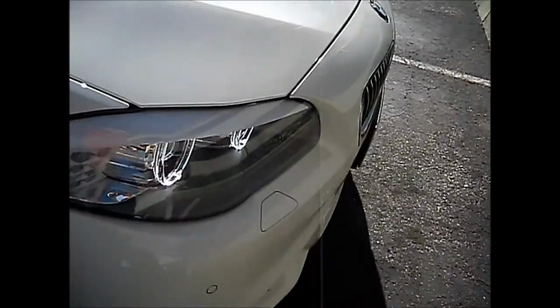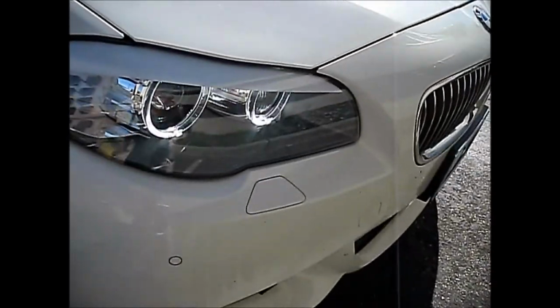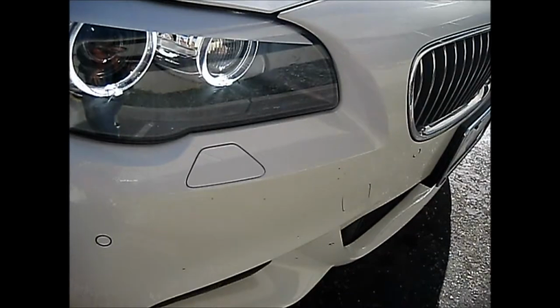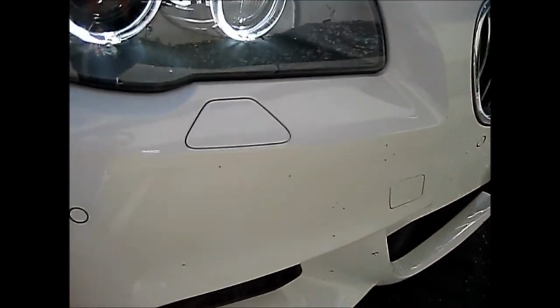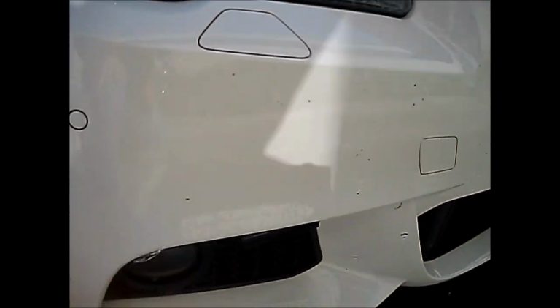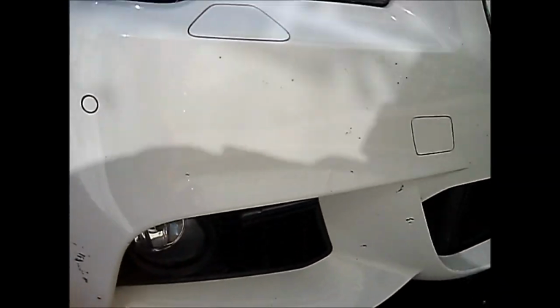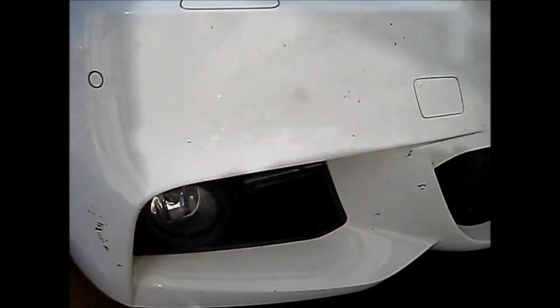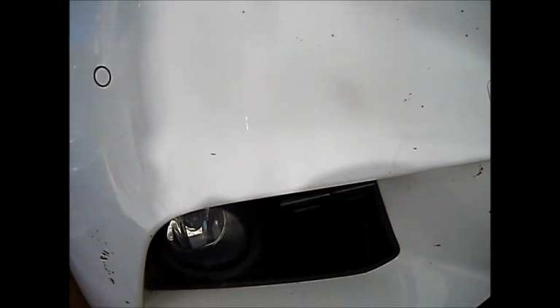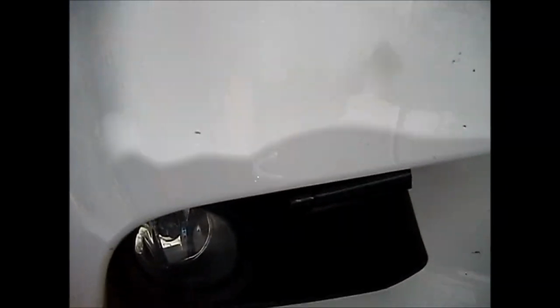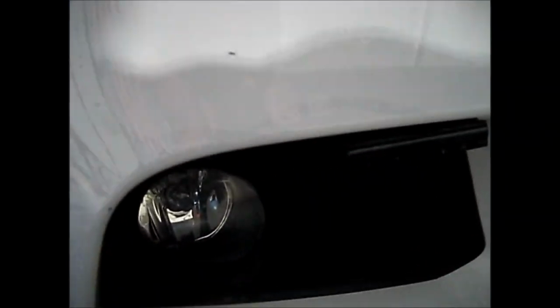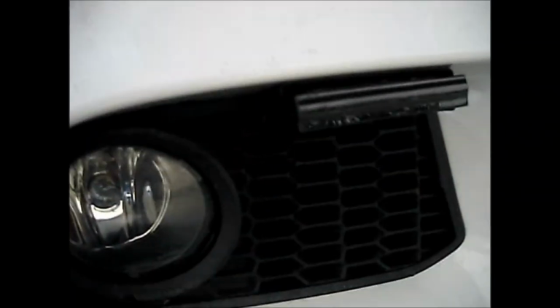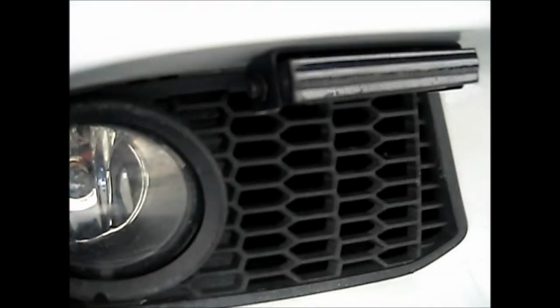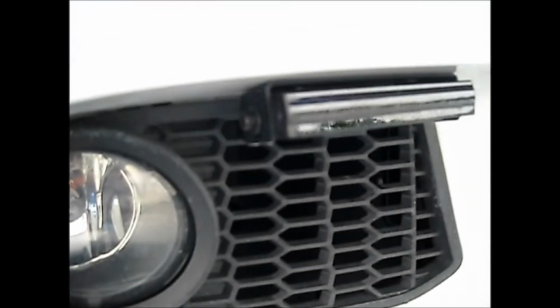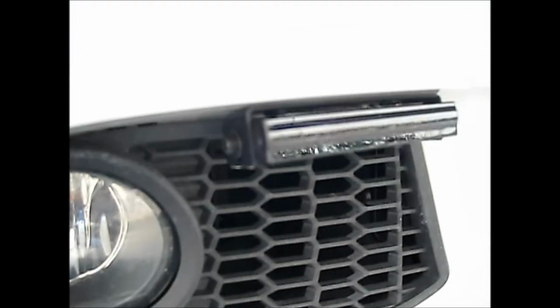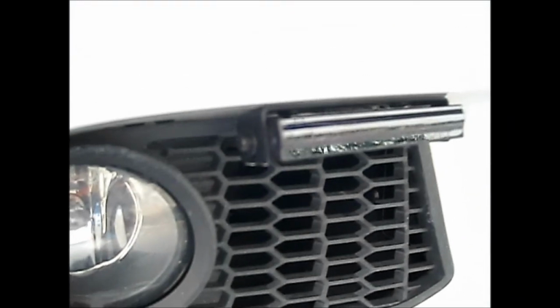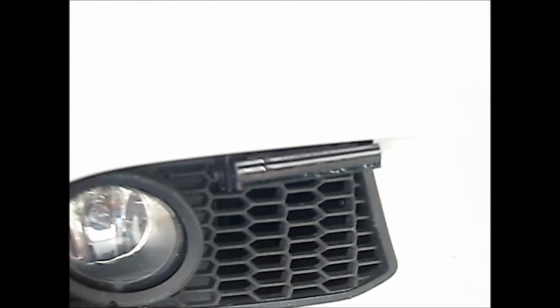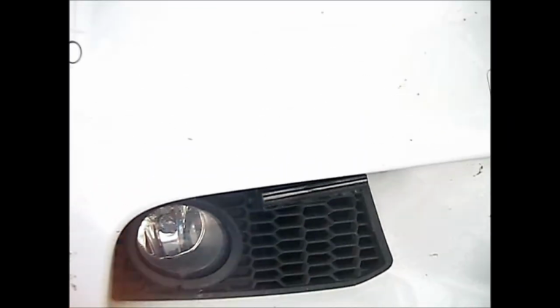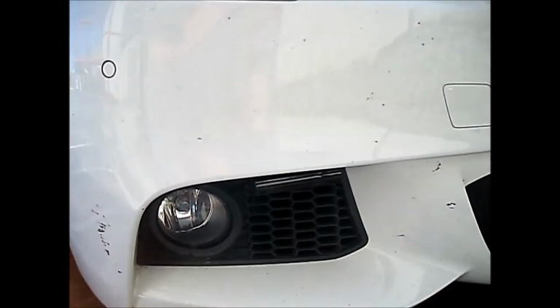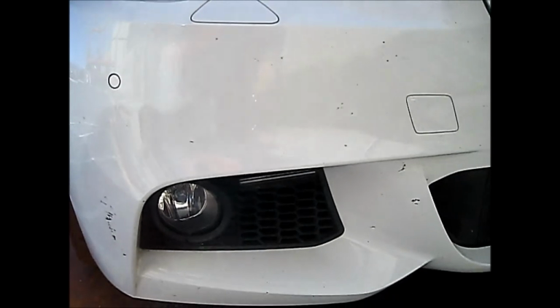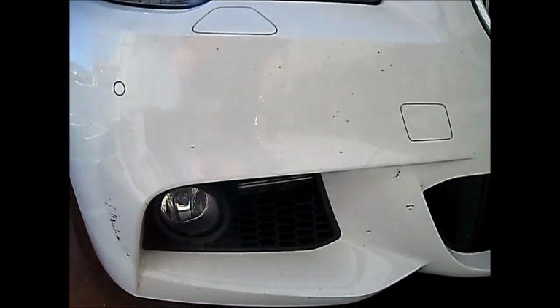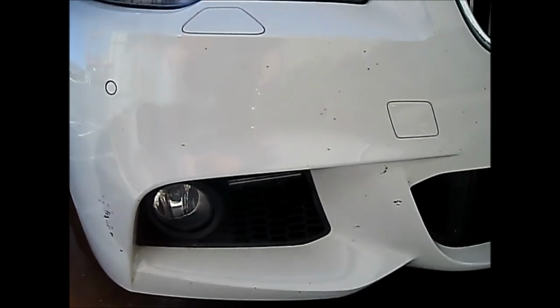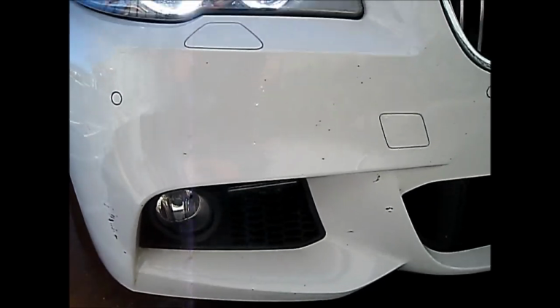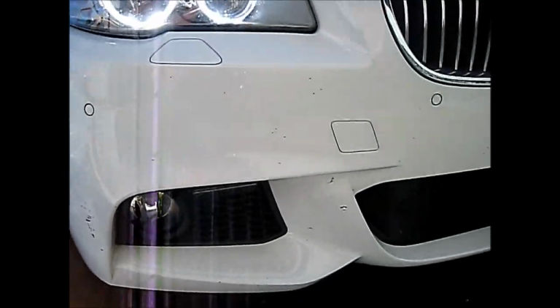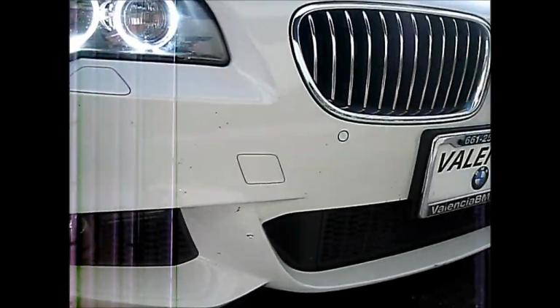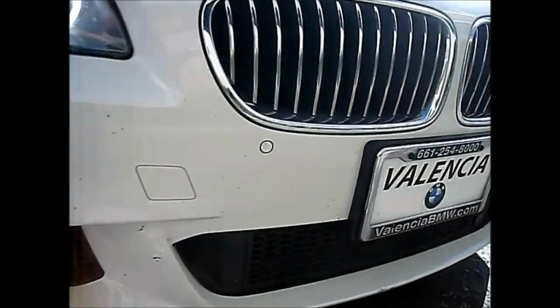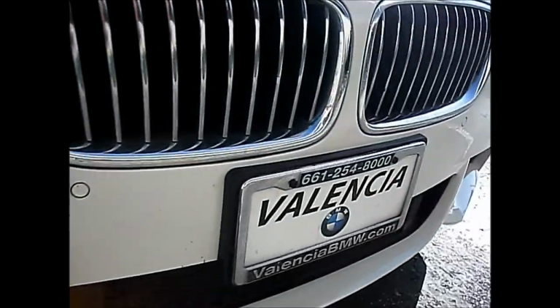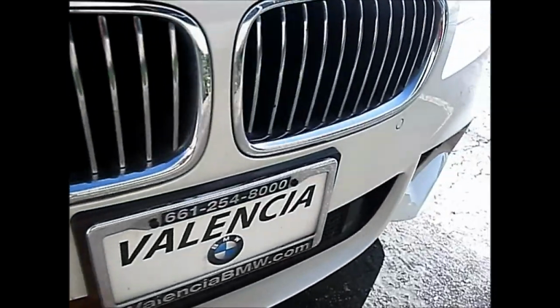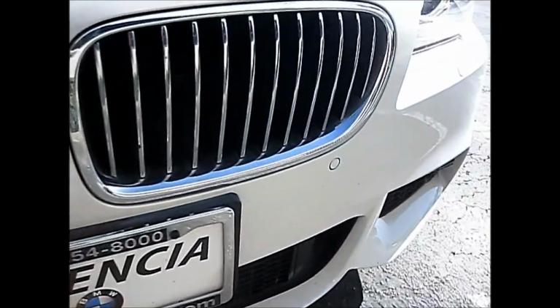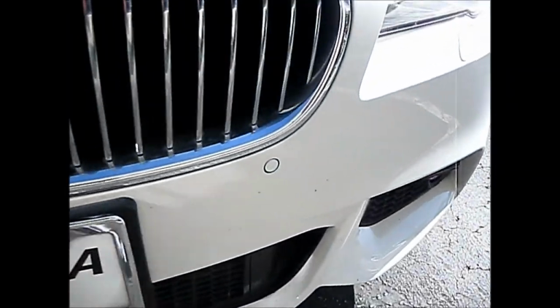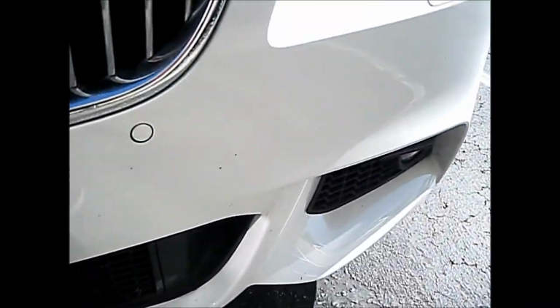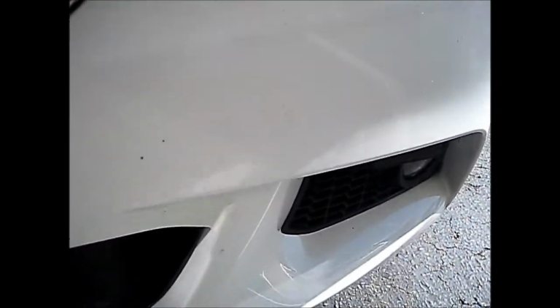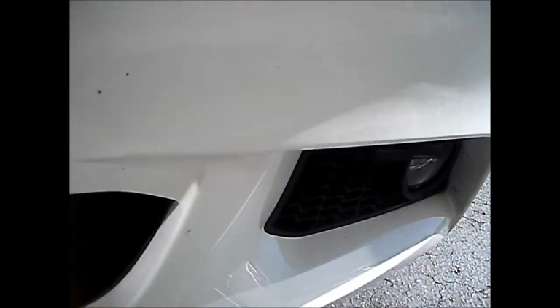Up here in the front of the vehicle, if you look carefully, you can see the laser pickup slash laser shifters carefully installed and concealed in the lower bumper fascia.